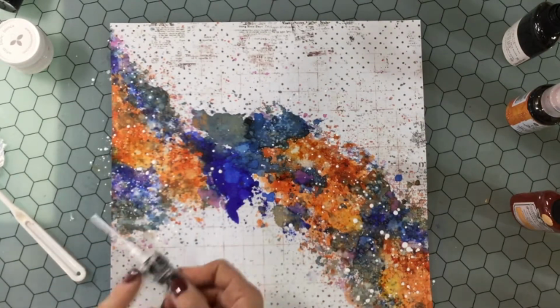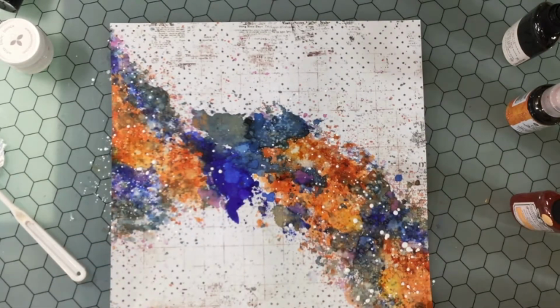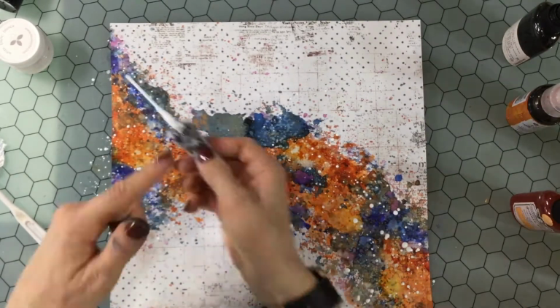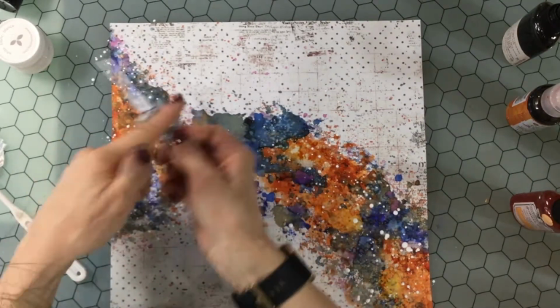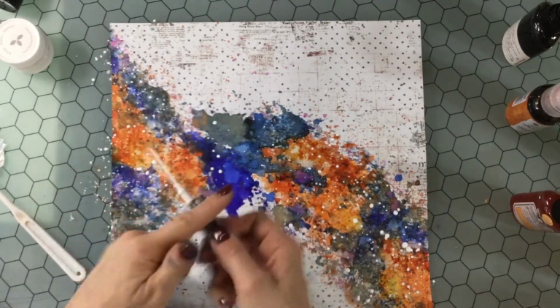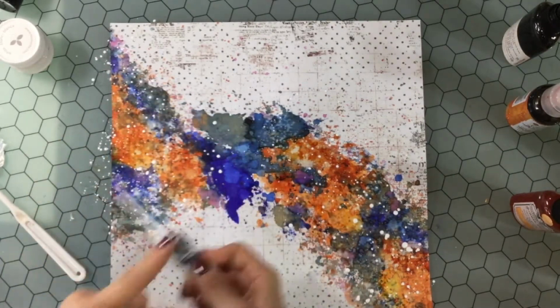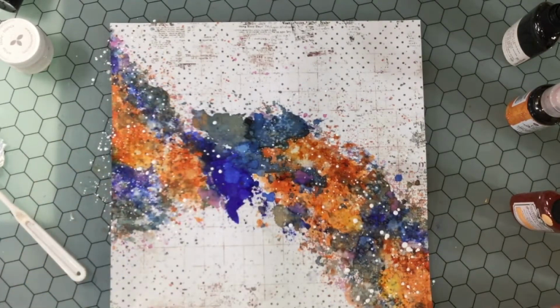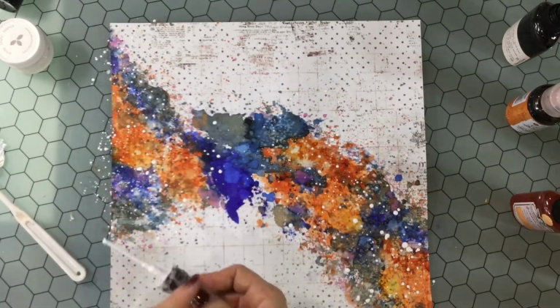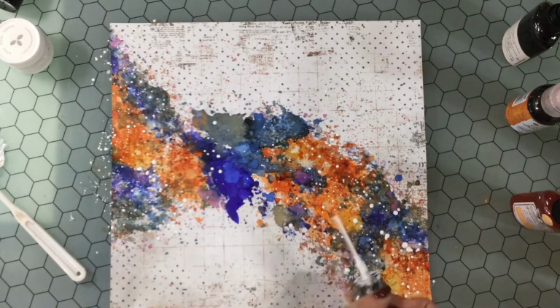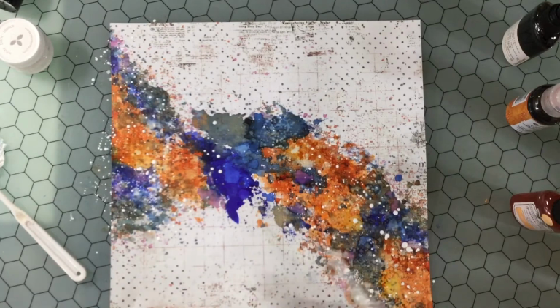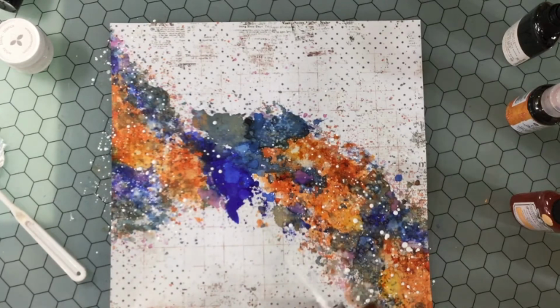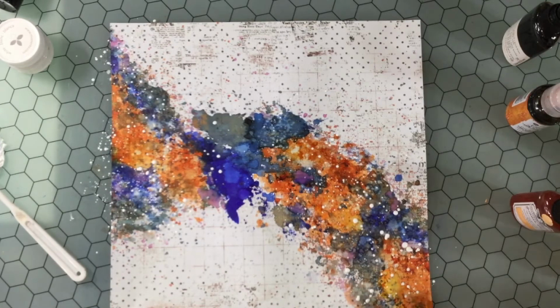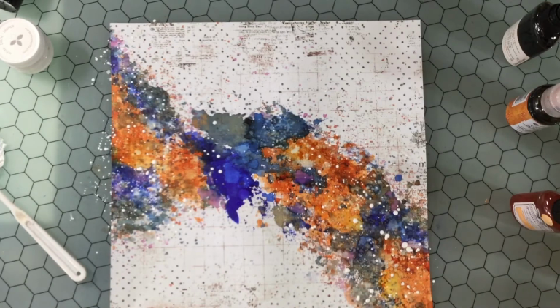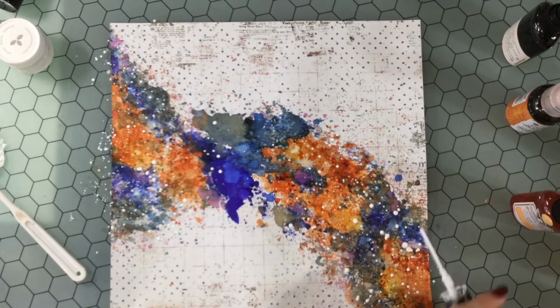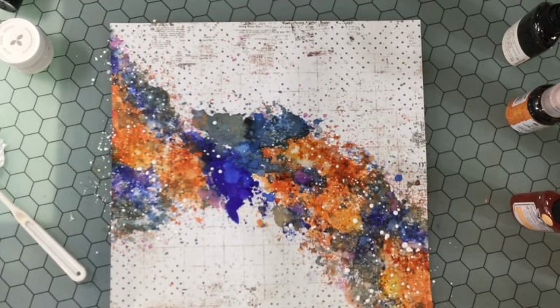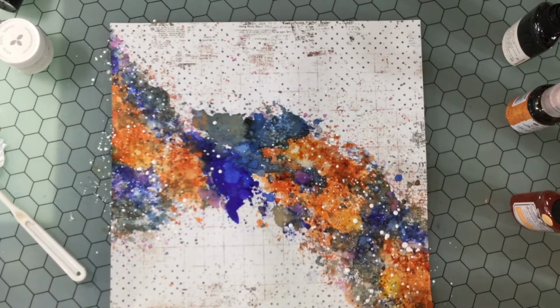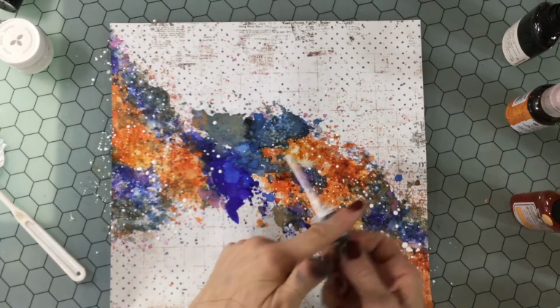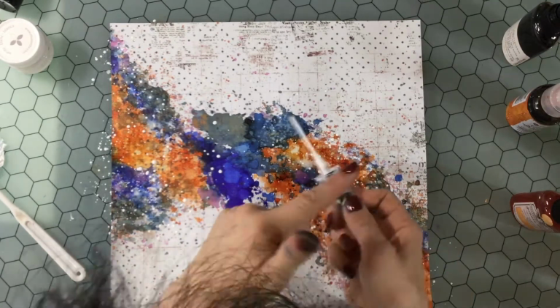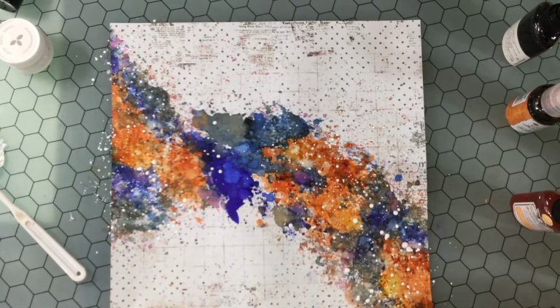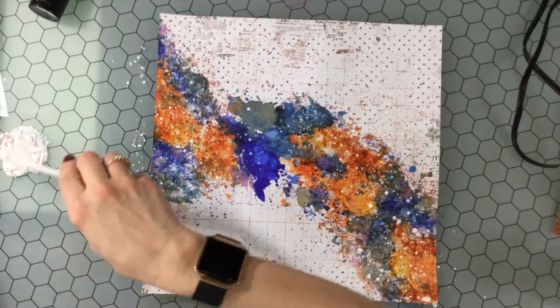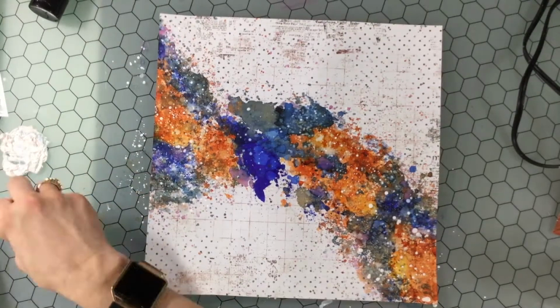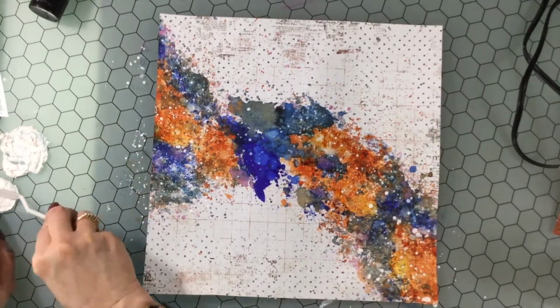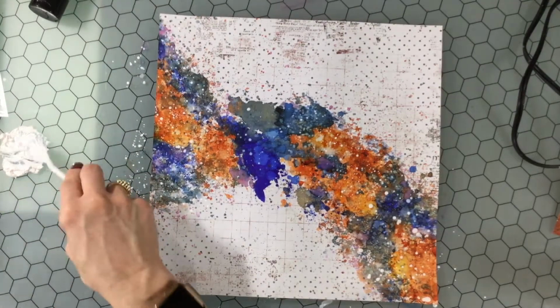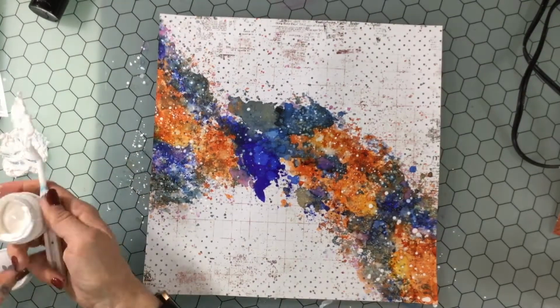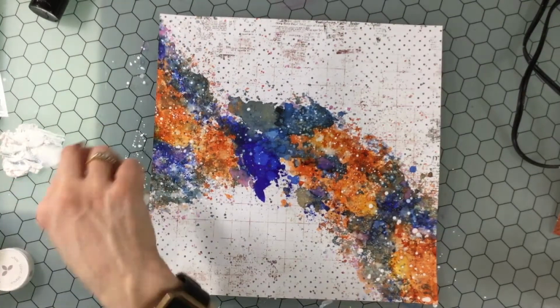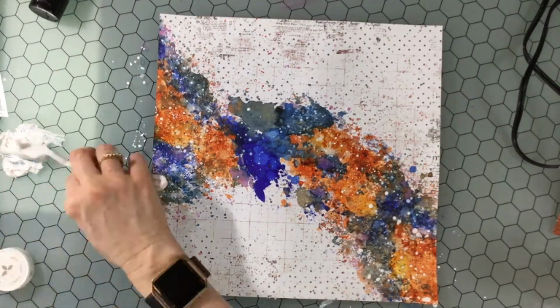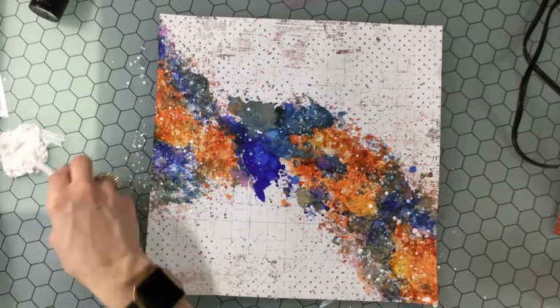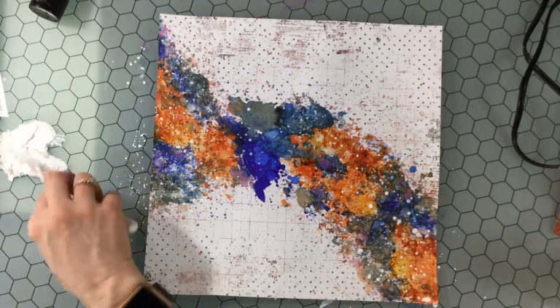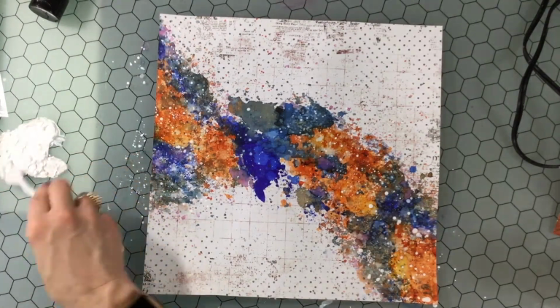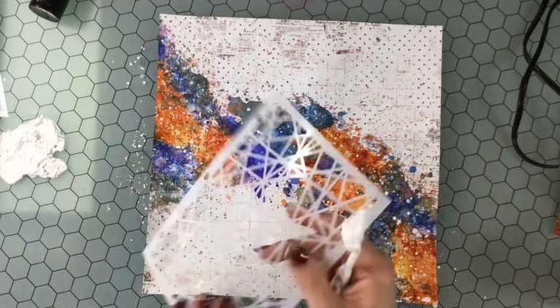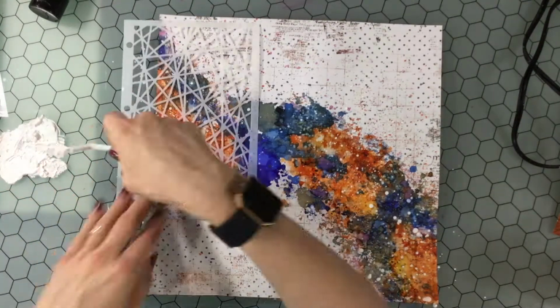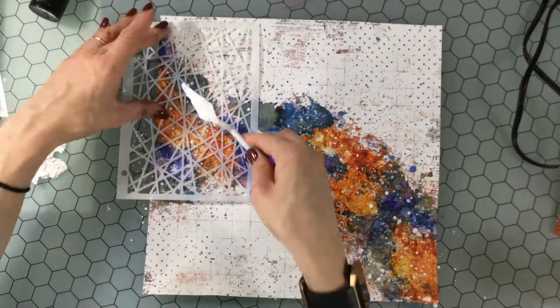Now I'm adding some white splatters. I really like to add white splatters — I feel like it just brings all the different colors and the whole background together. I was using some watered-down white acrylic paint for that.